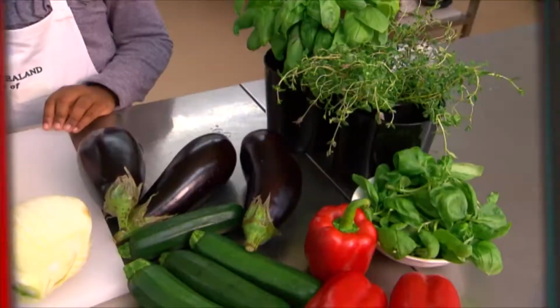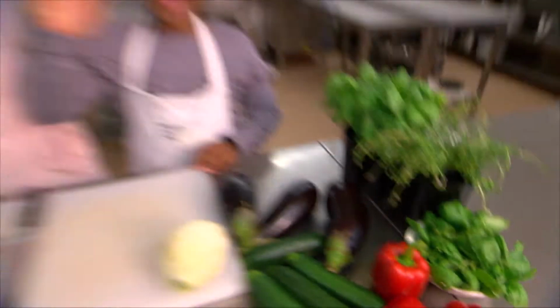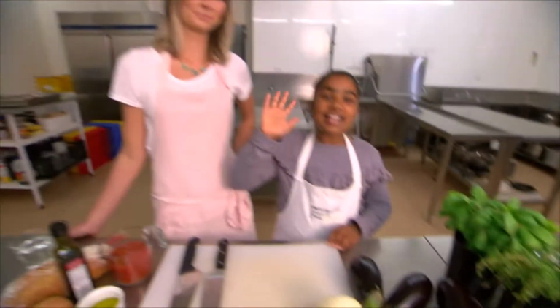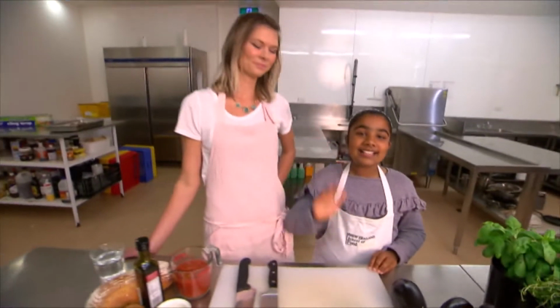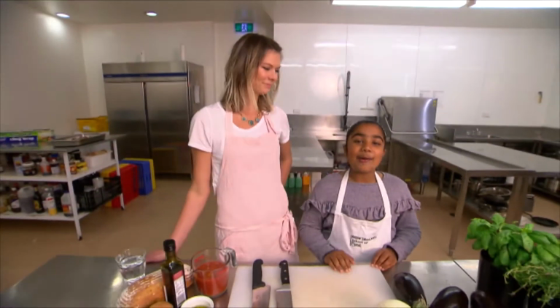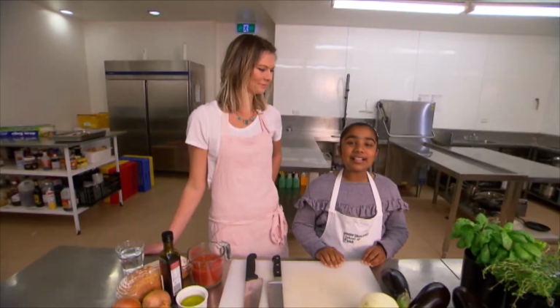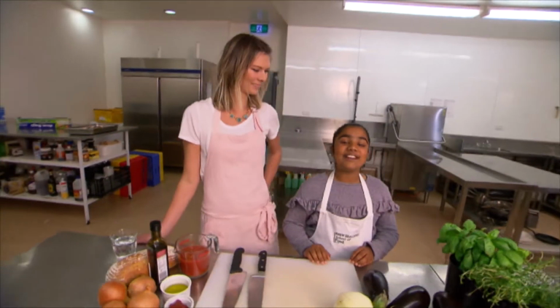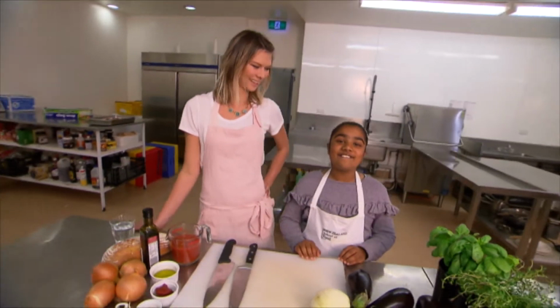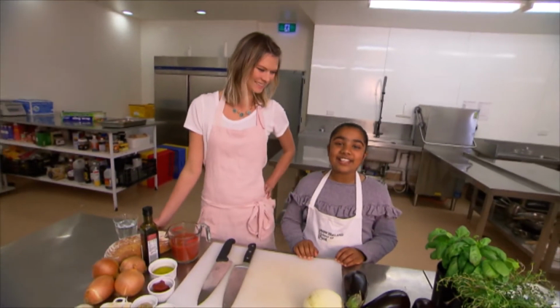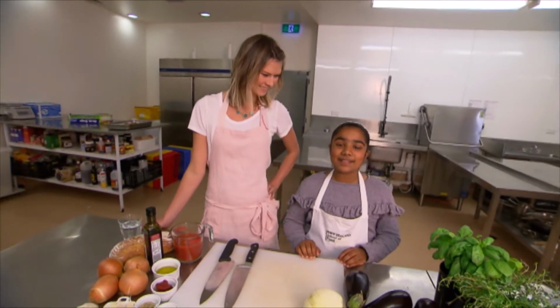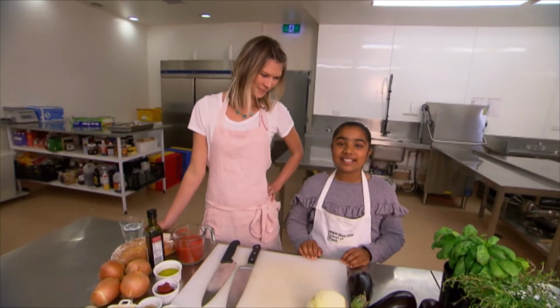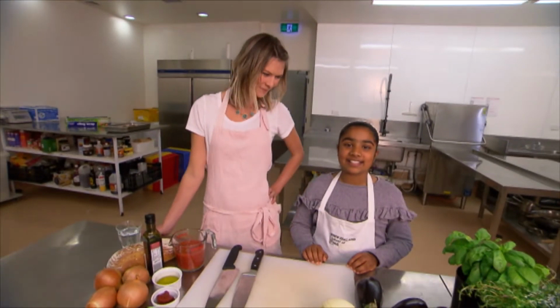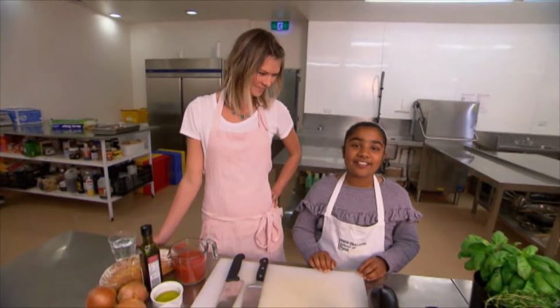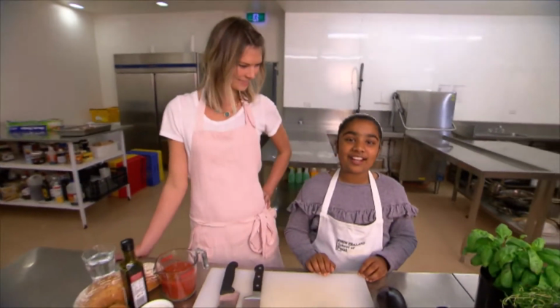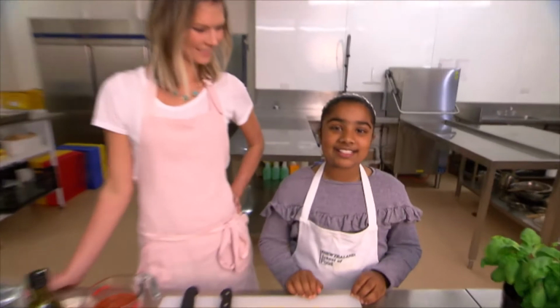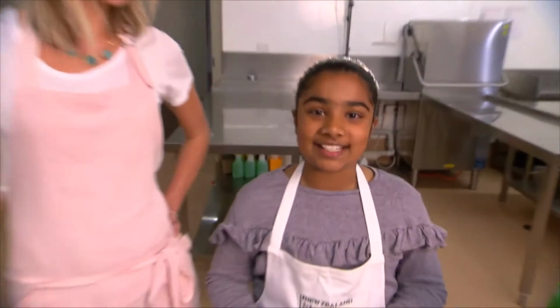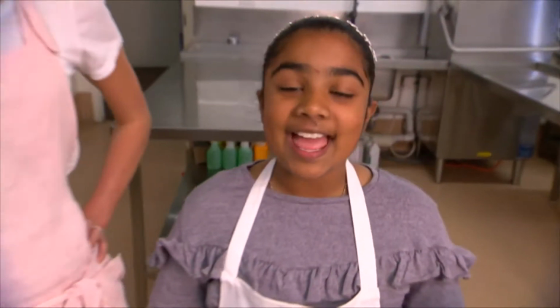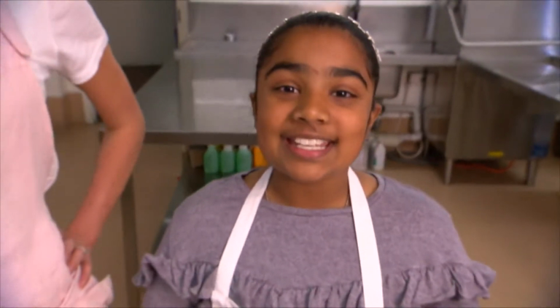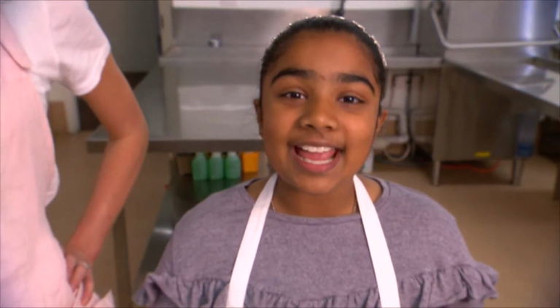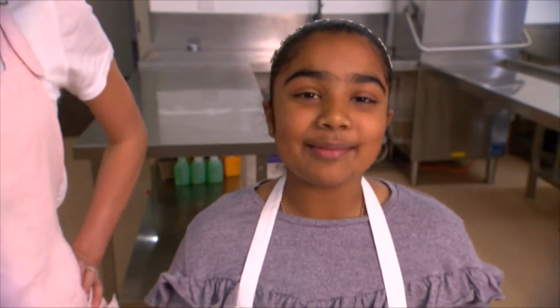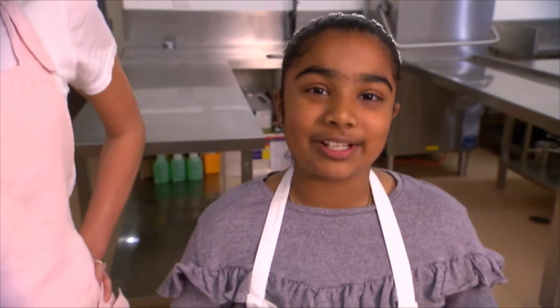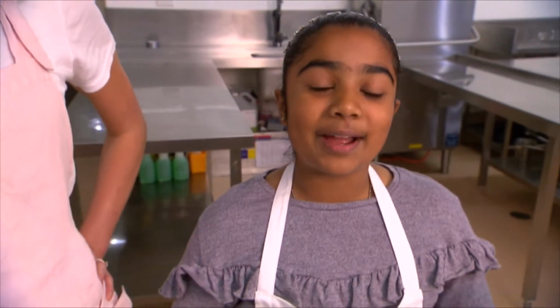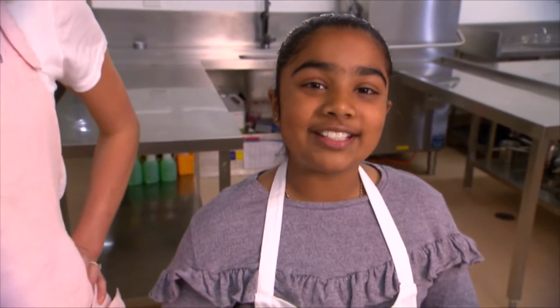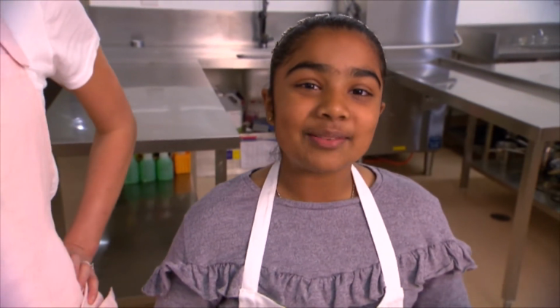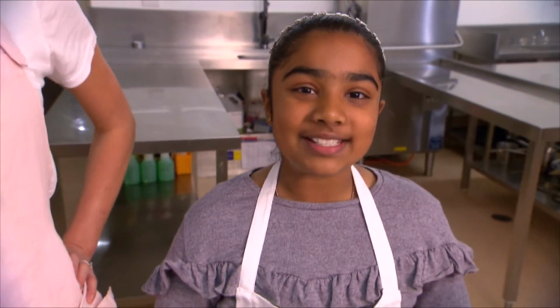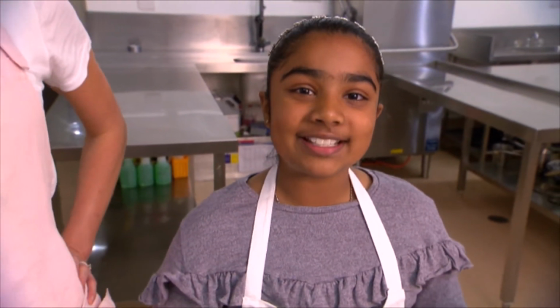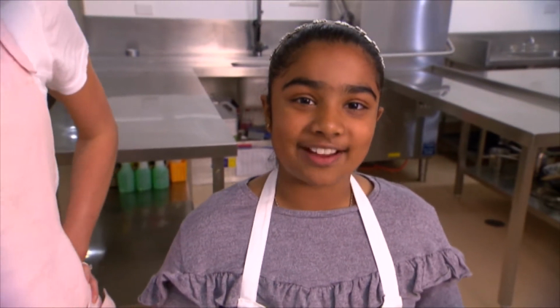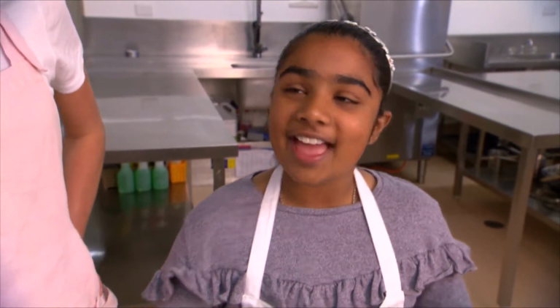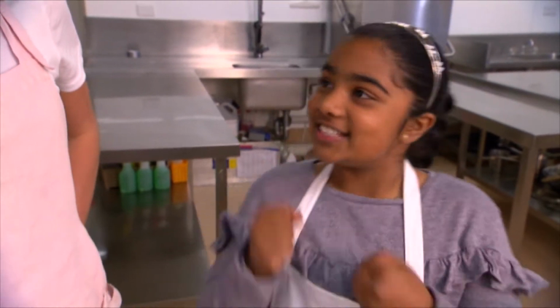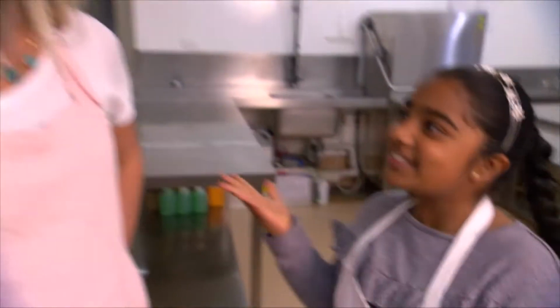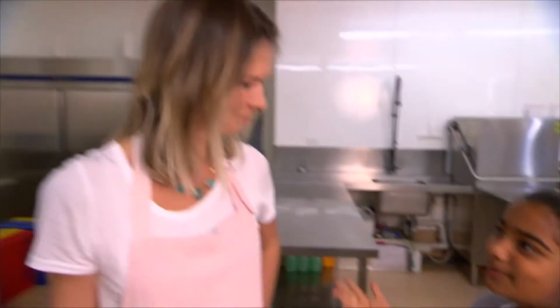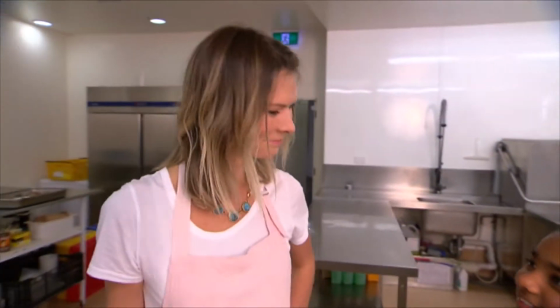Hi guys, welcome to a very special edition of Hirania's Kitchen. Today I am joined by a renowned New Zealand chef, Chelsea Winter.